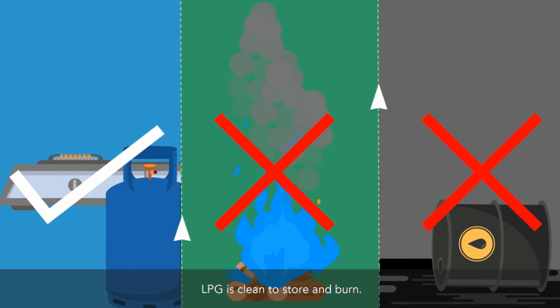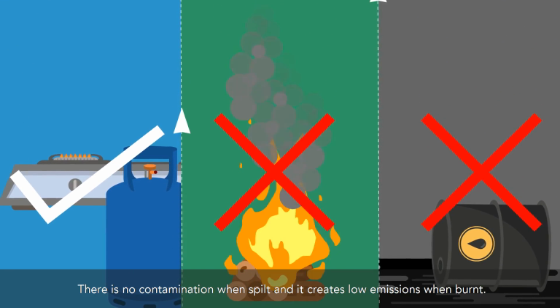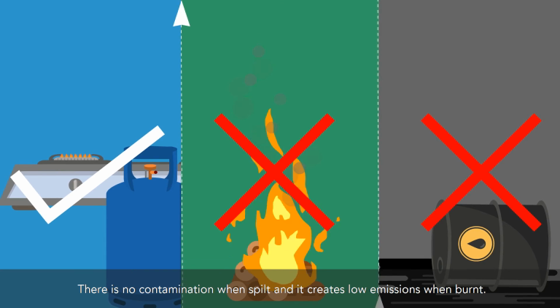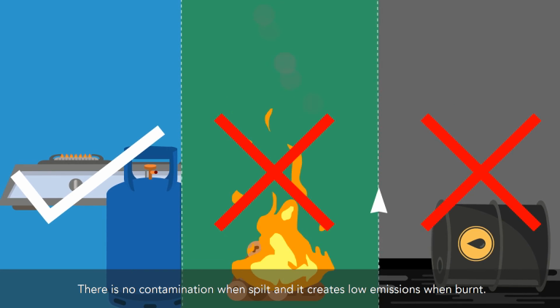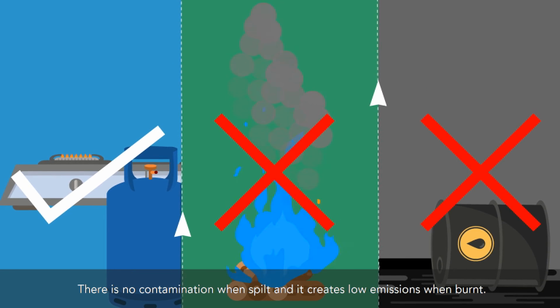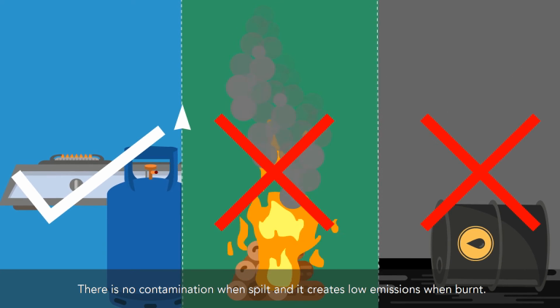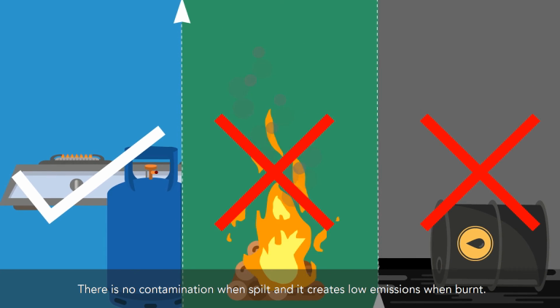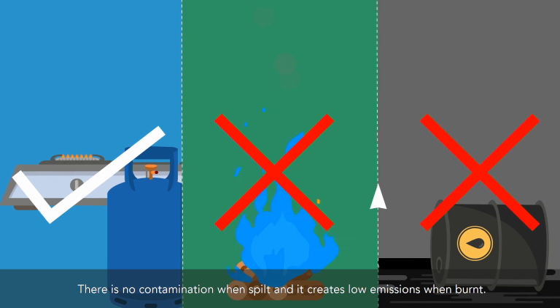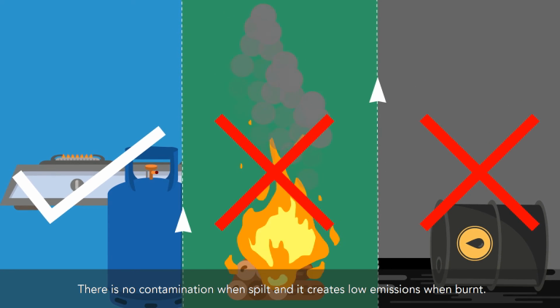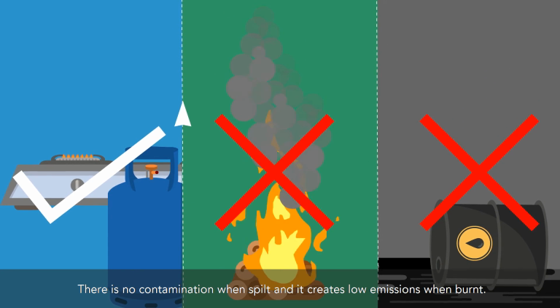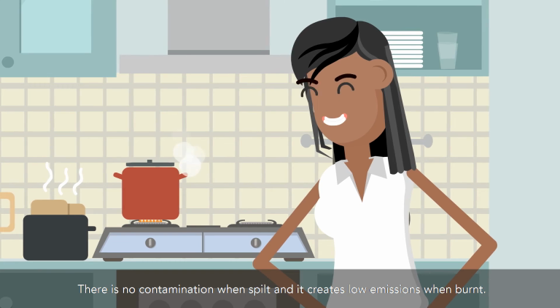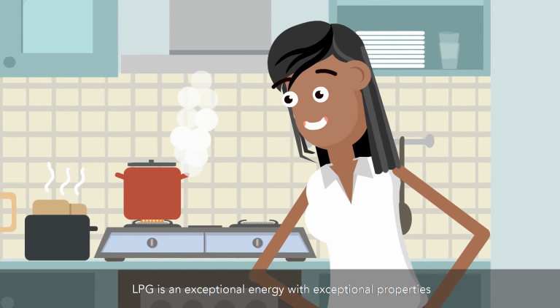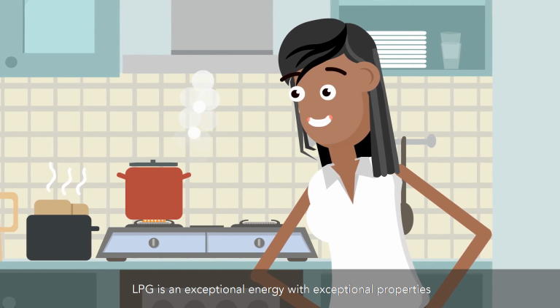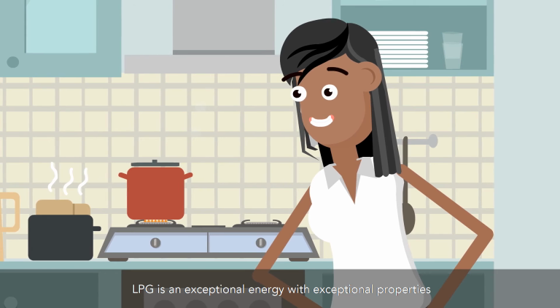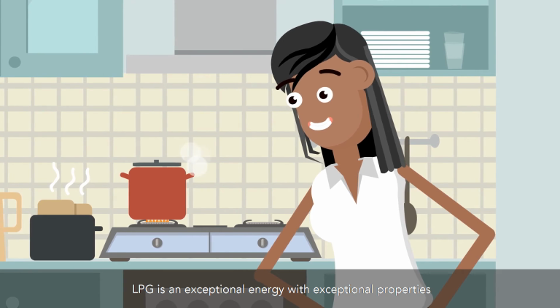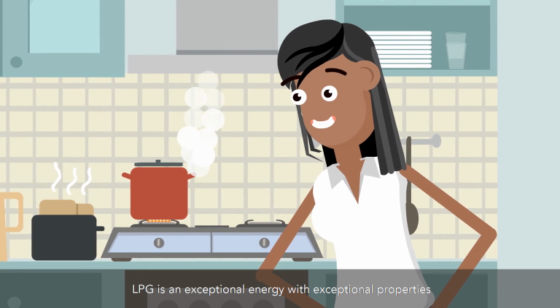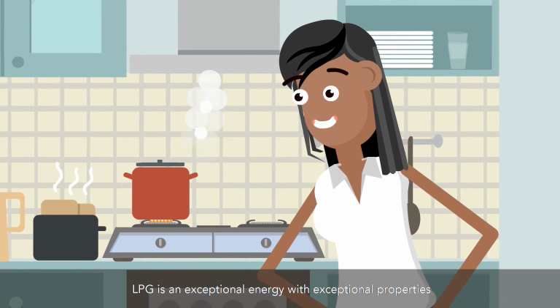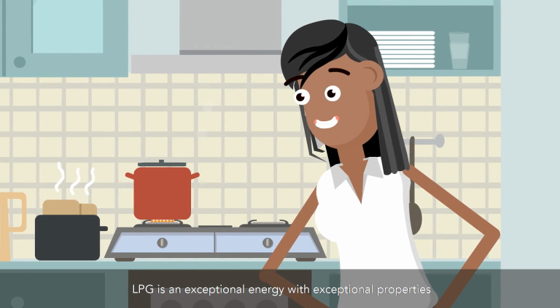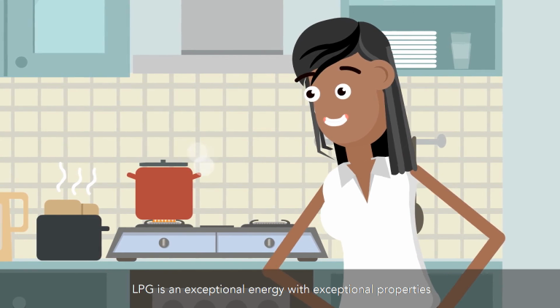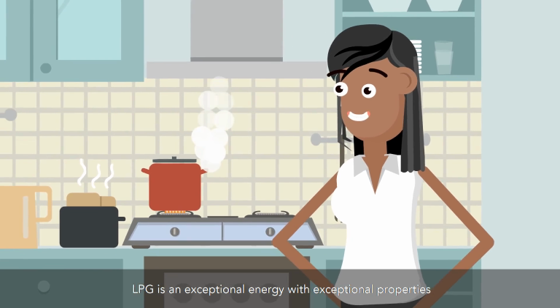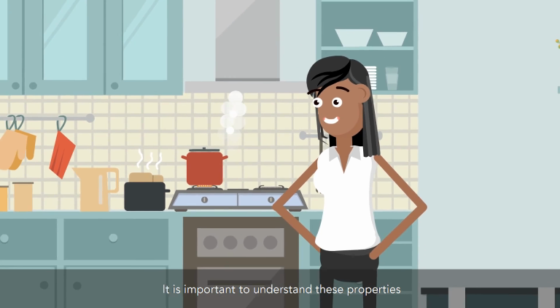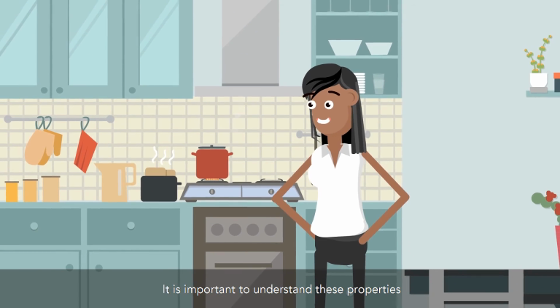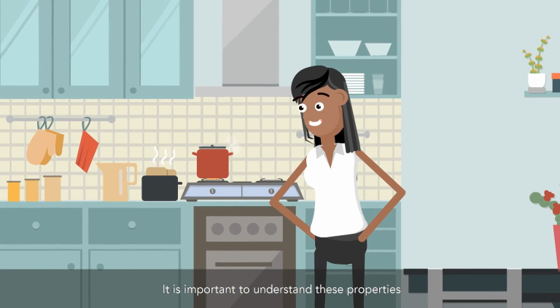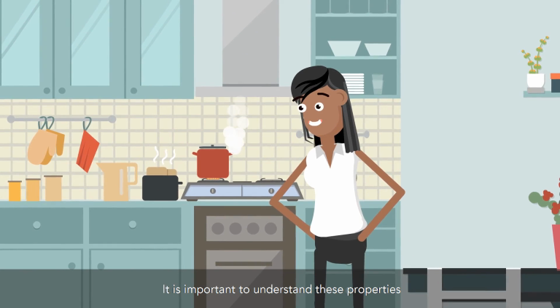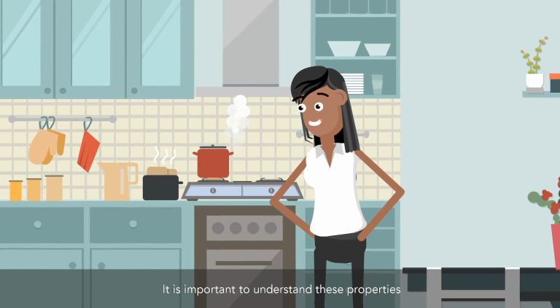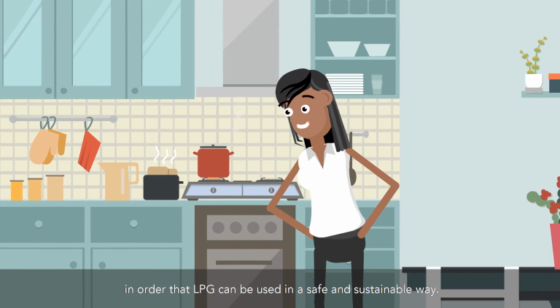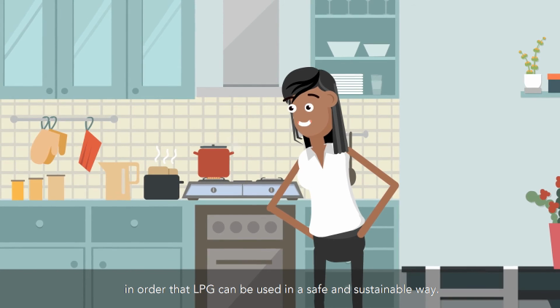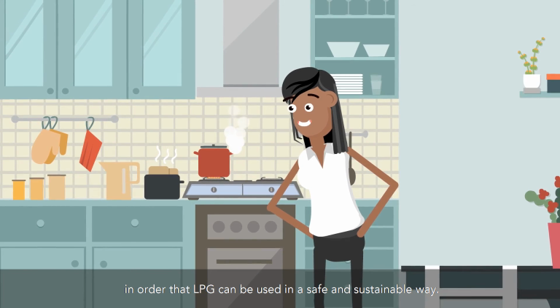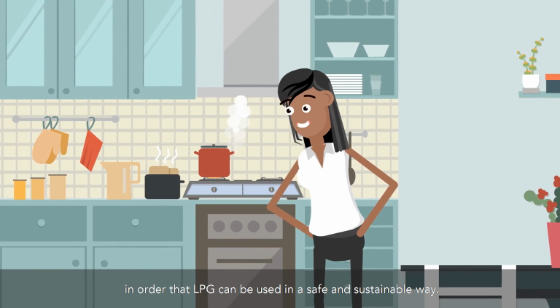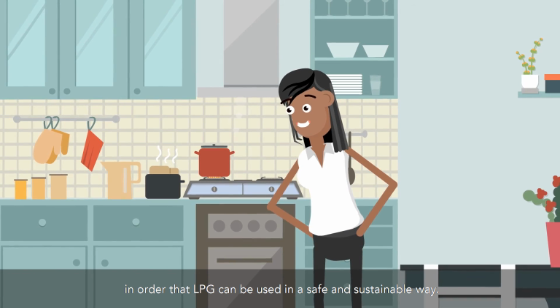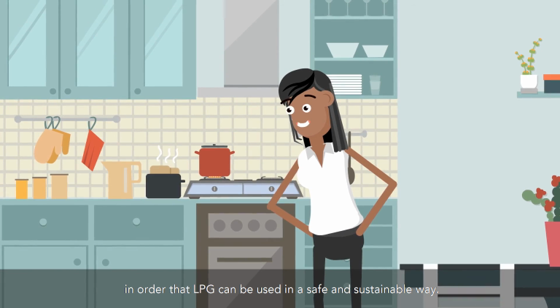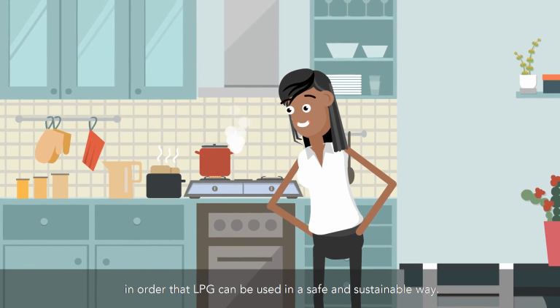There is no contamination when spilt, and it creates low emissions when burnt. LPG is an exceptional energy with exceptional properties. It is important to understand these properties in order that LPG can be used in a safe and sustainable way.